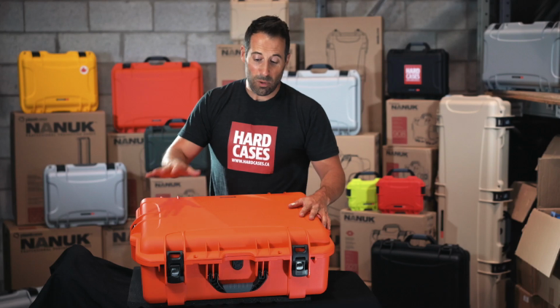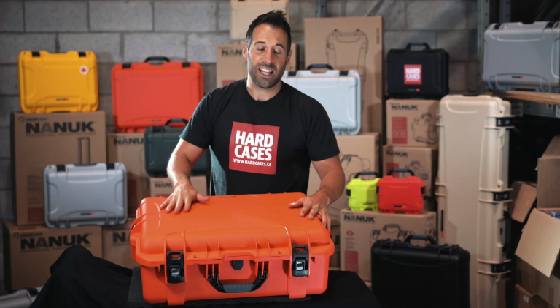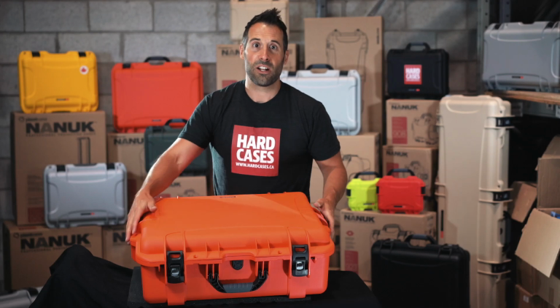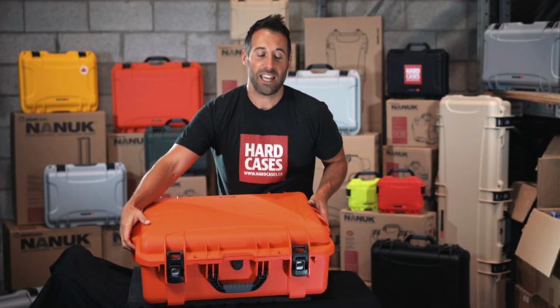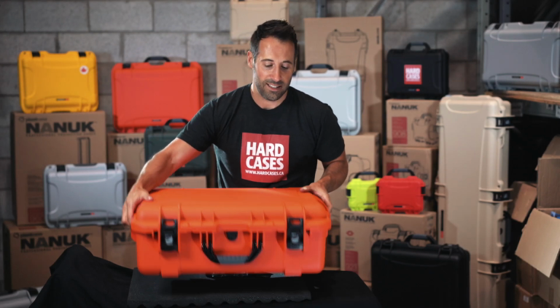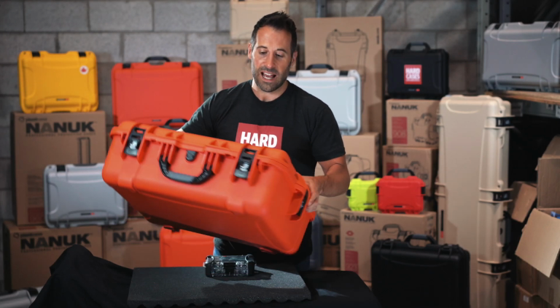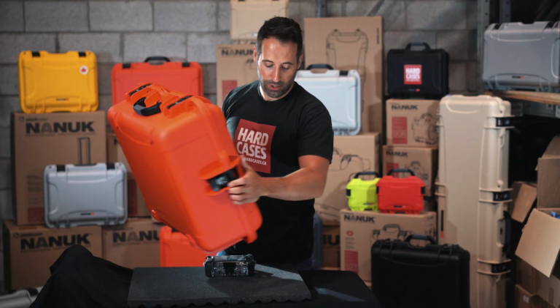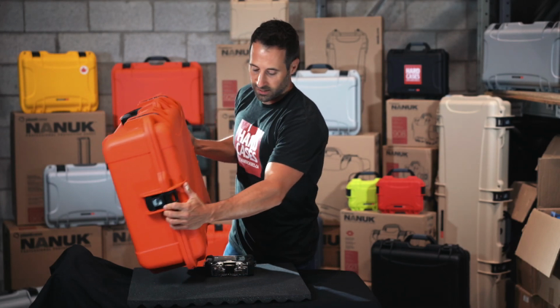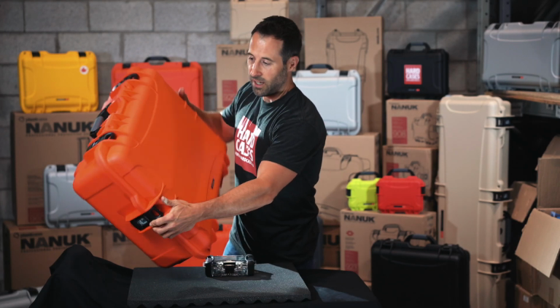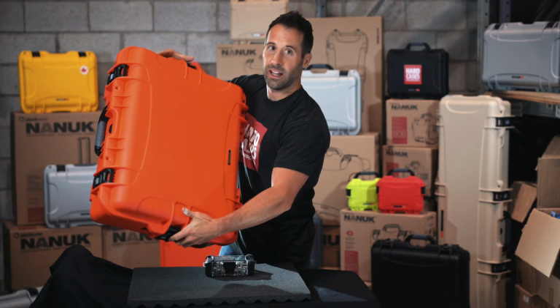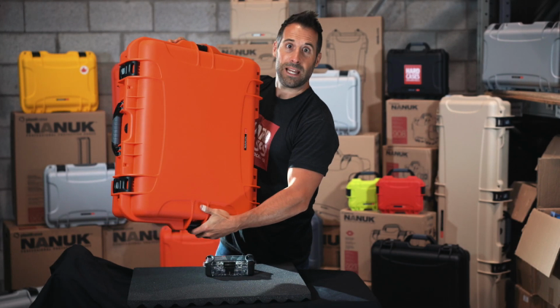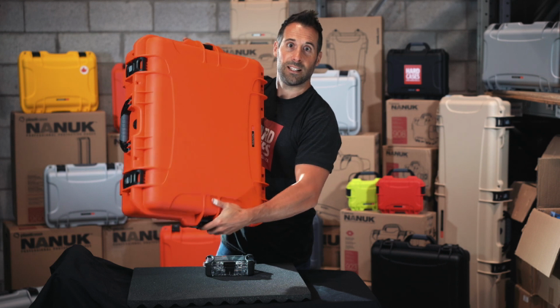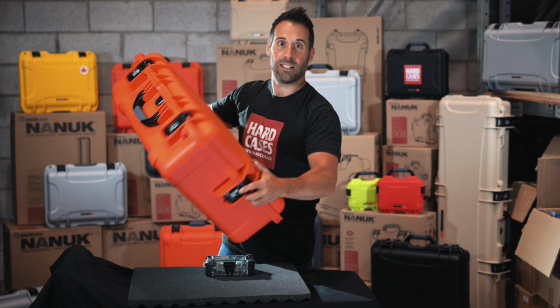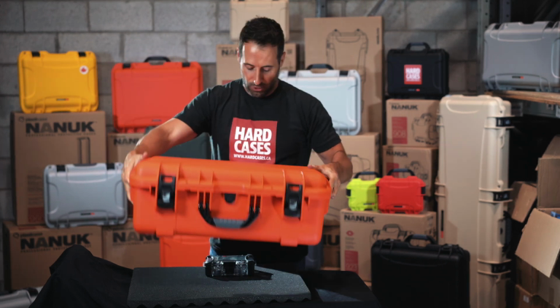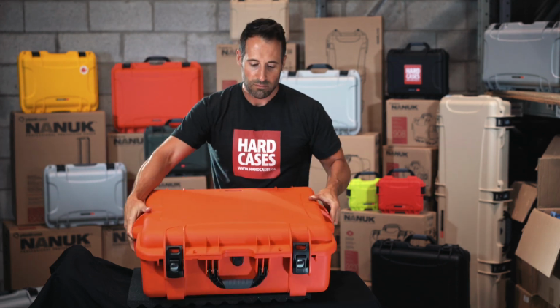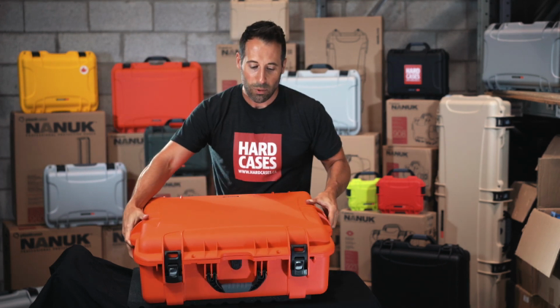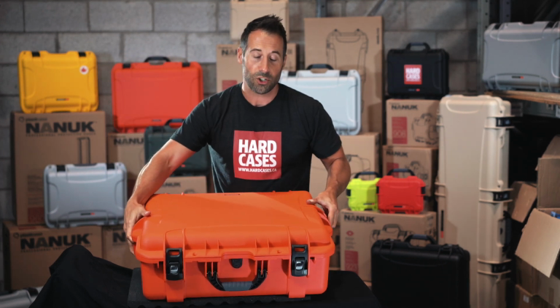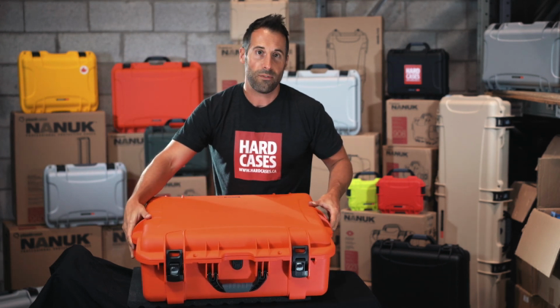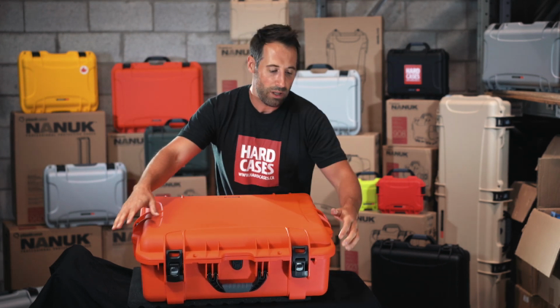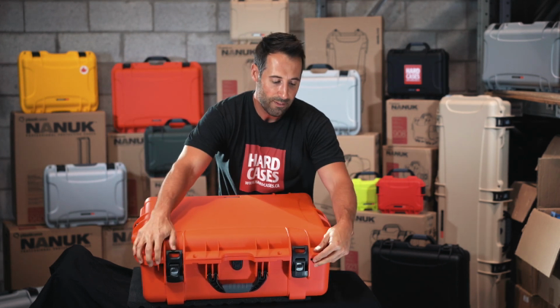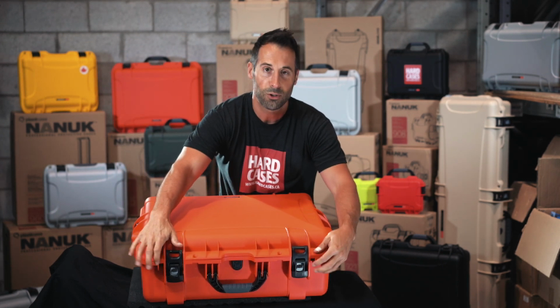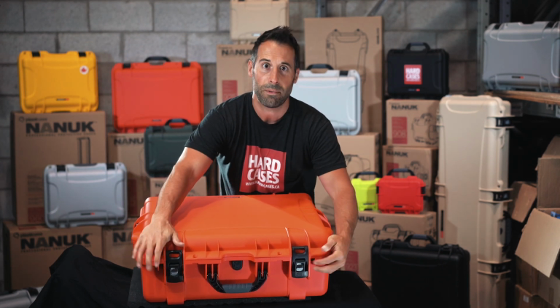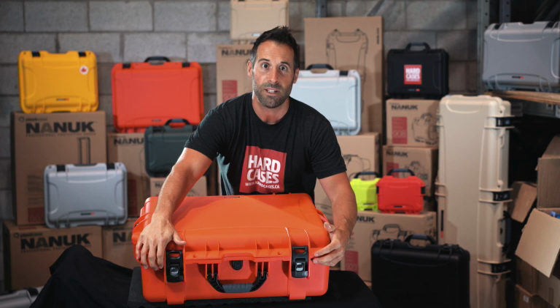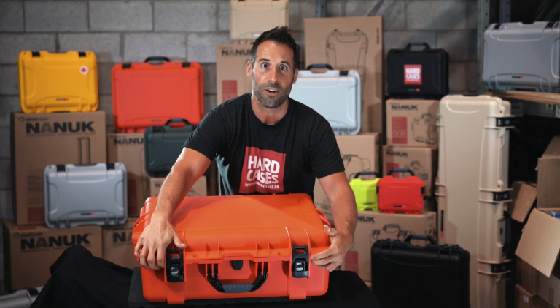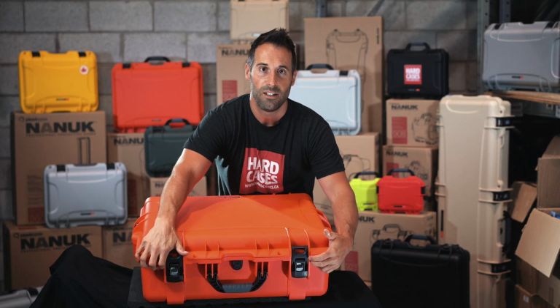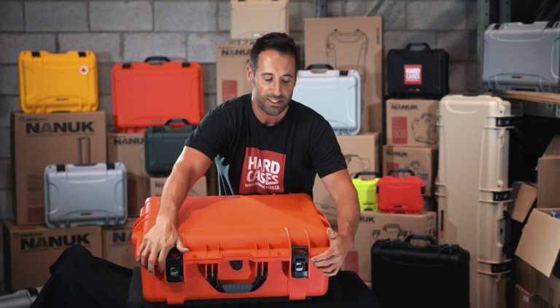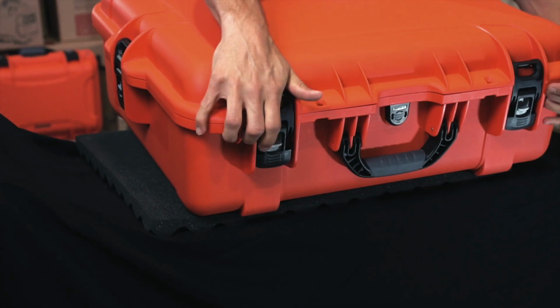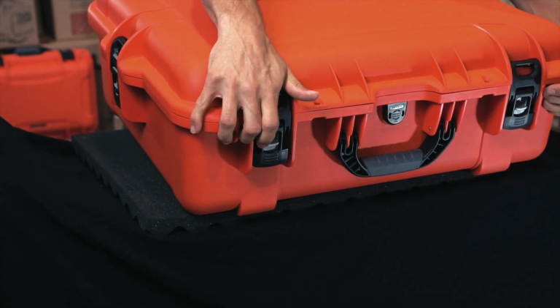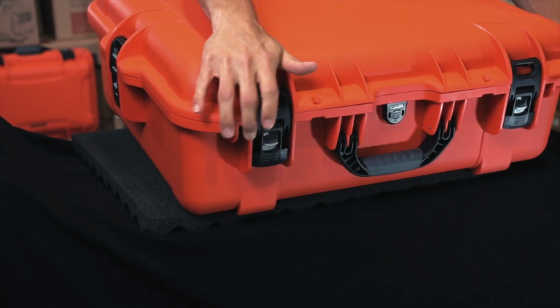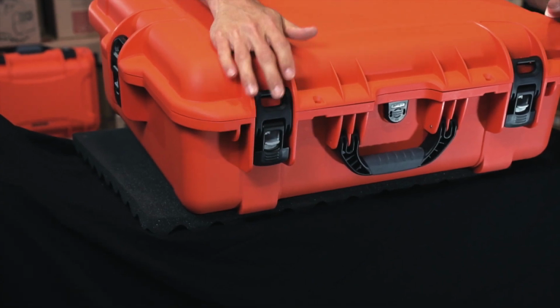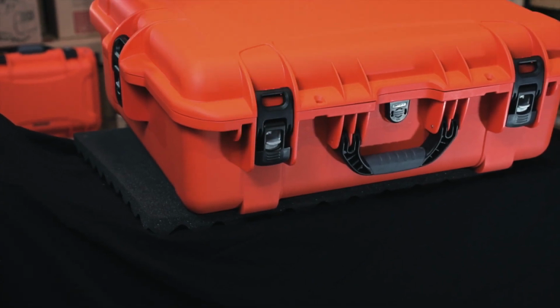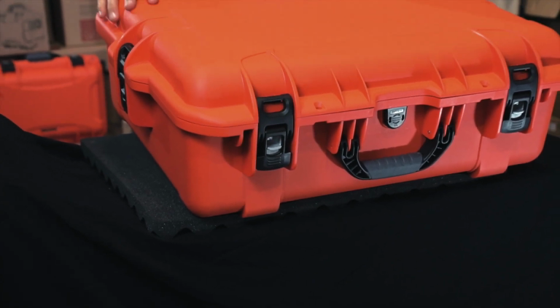We've been selling a lot of these cases in the last two years. It's a big case, as you can see. You can travel with this on your shoulder if you want. We have a shoulder strap attachment on the front here — they're stainless steel rods right here. You can buy the shoulder strap.